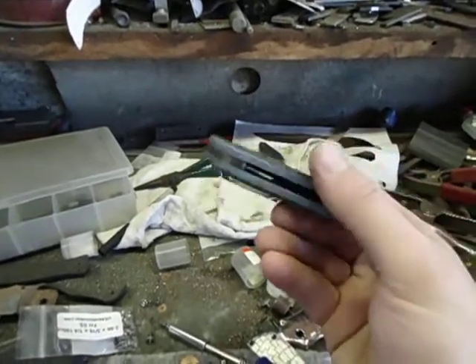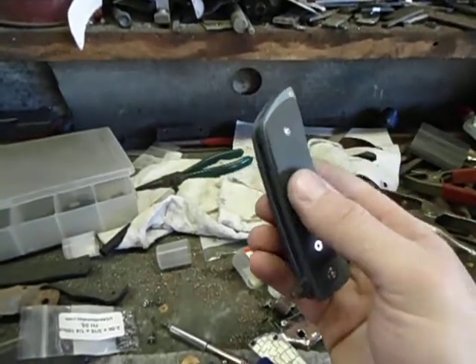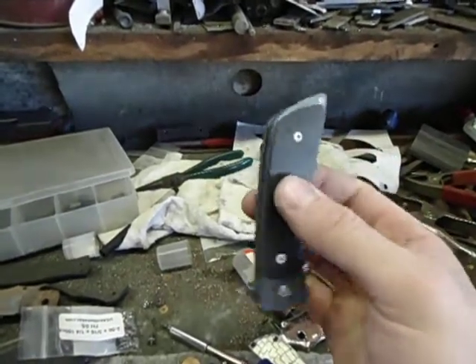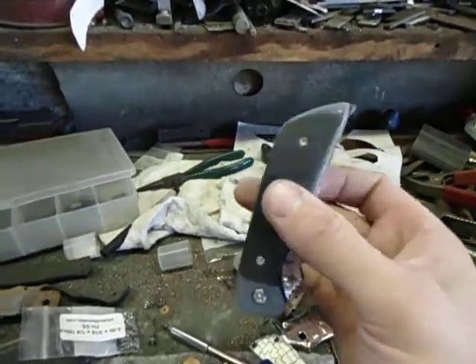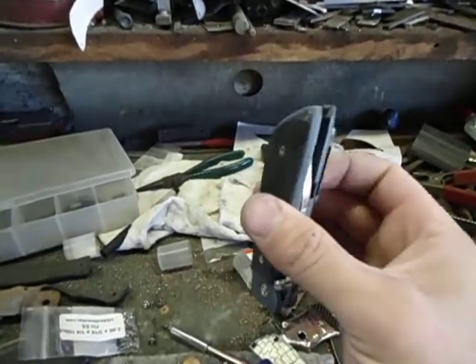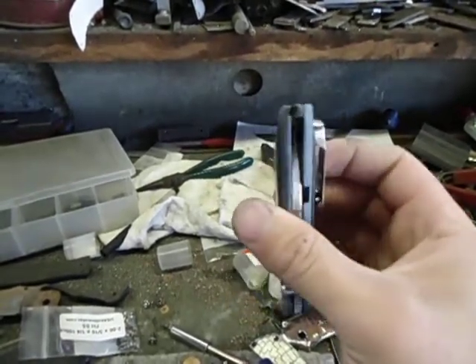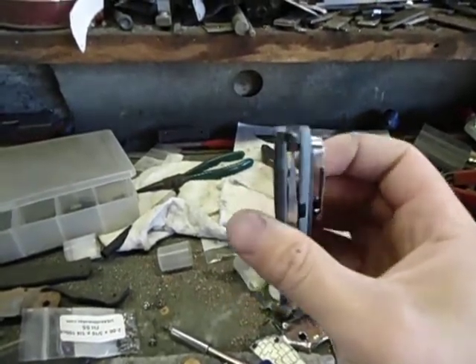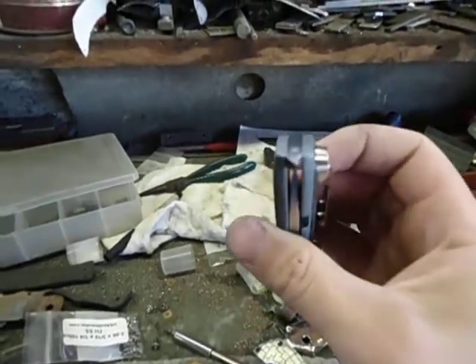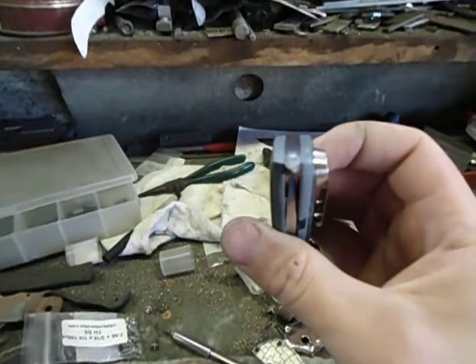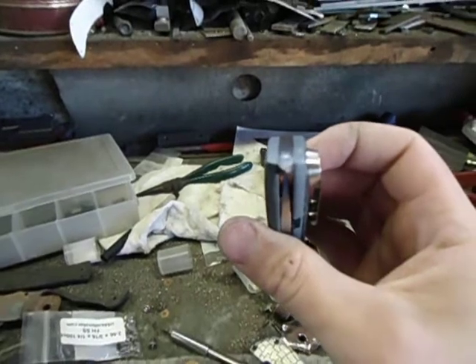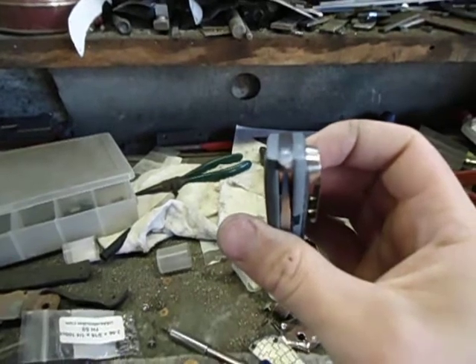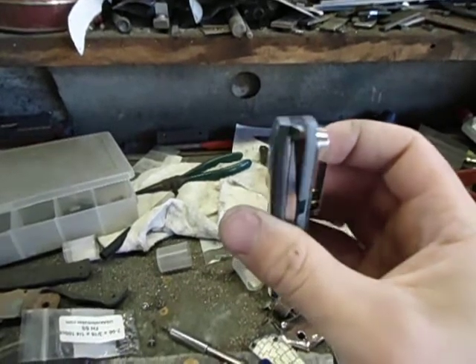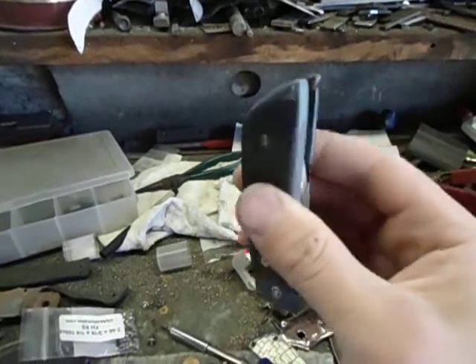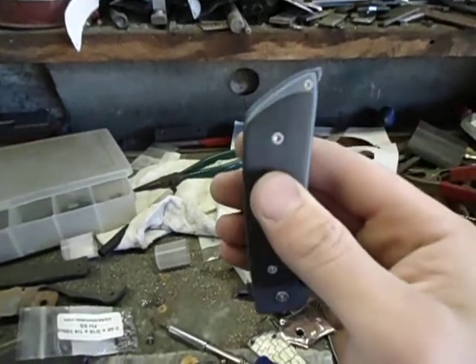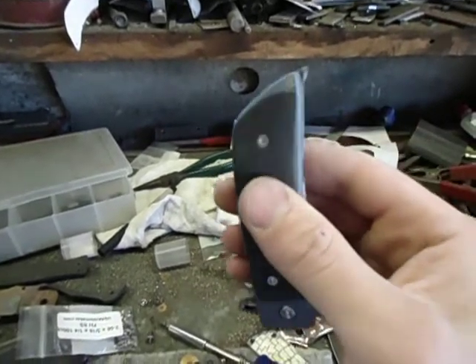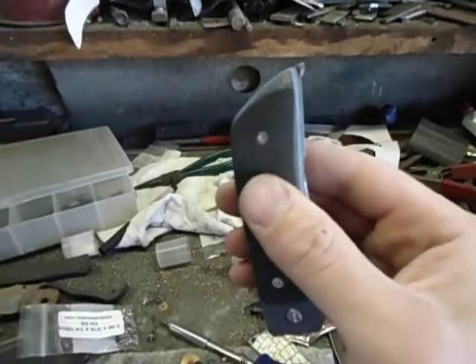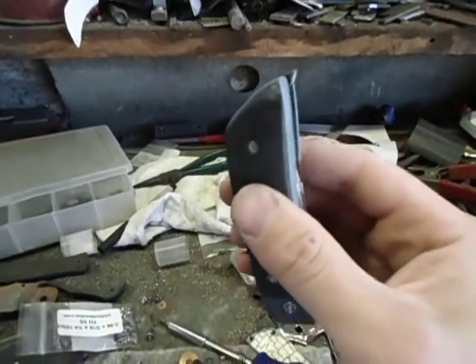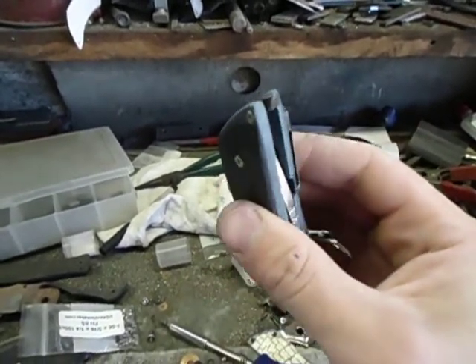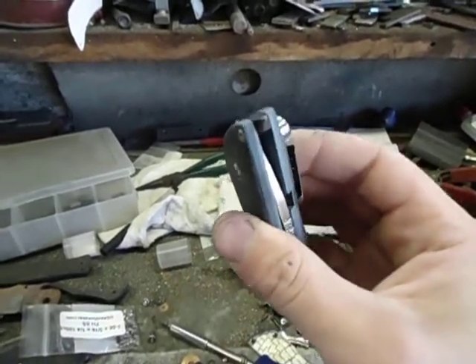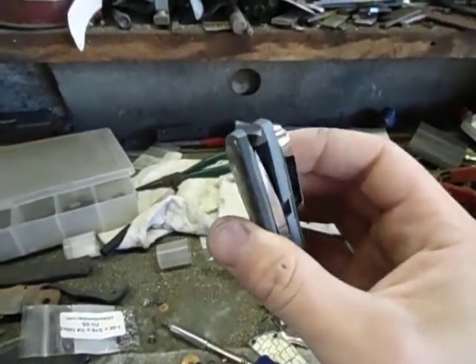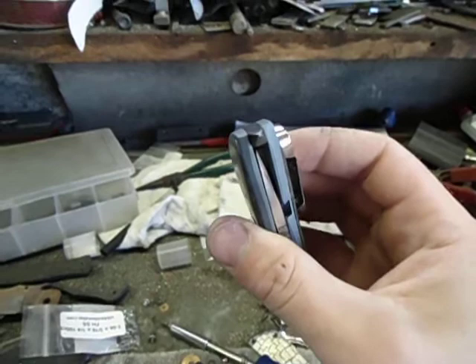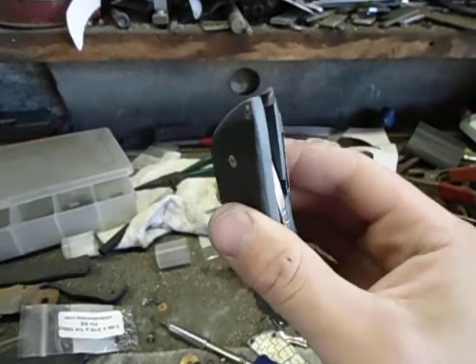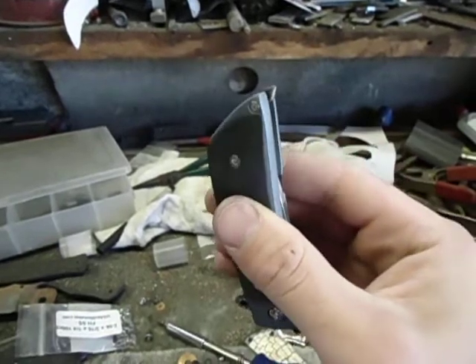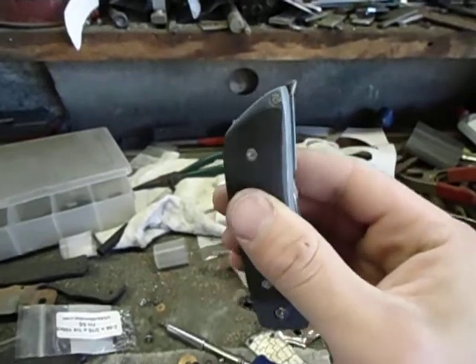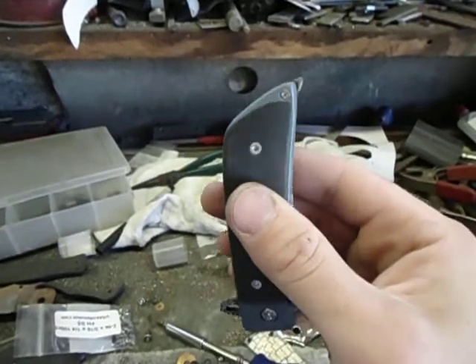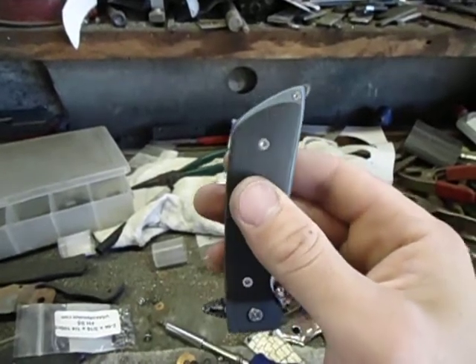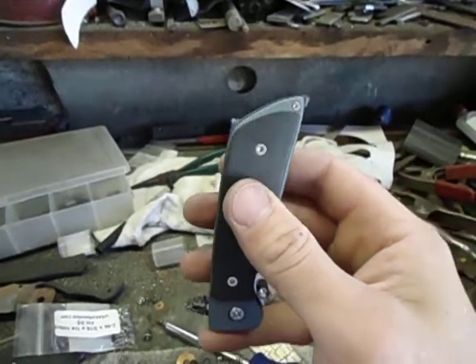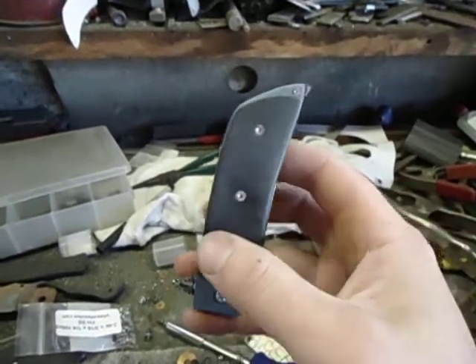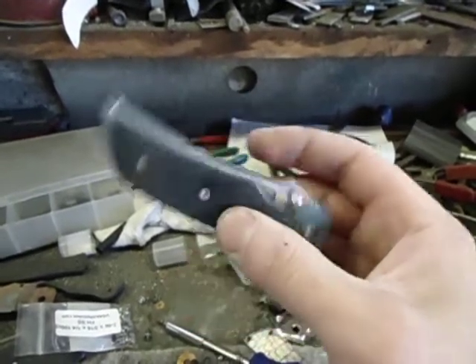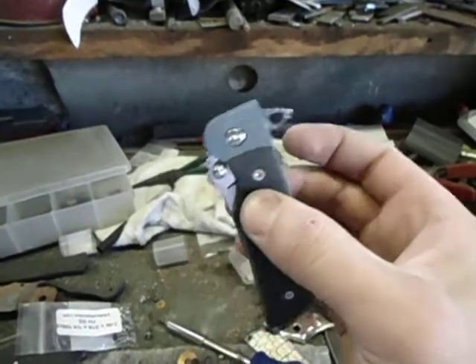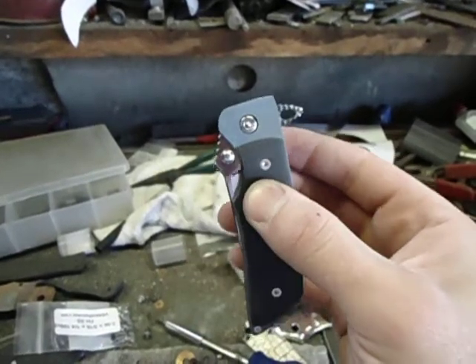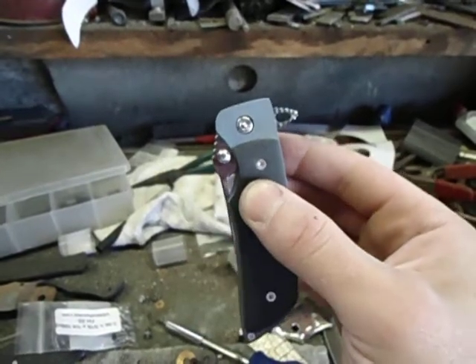This is a backspacer construction knife, and the backspacer is actually M390, and it is hardened. And that is, in fact, a glass breaker tip. And it works pretty well — let me tell you, it breaks things. For sure.